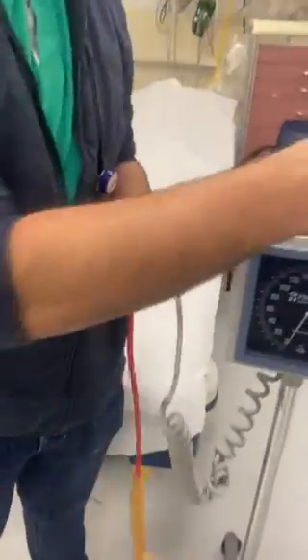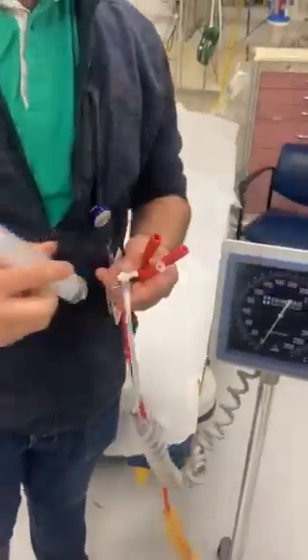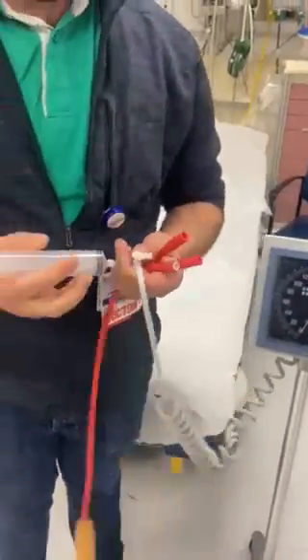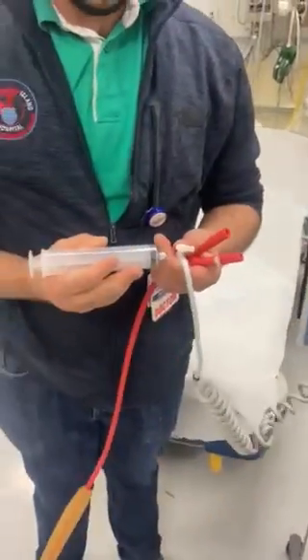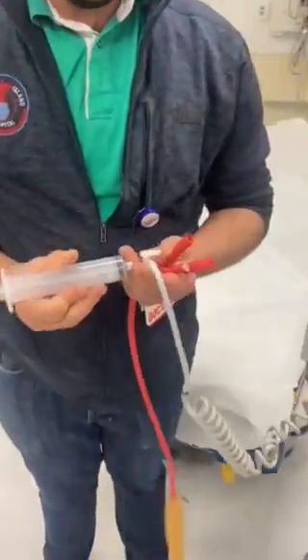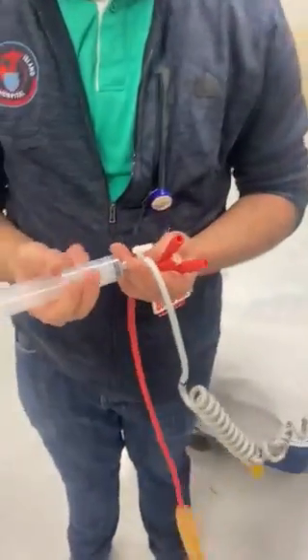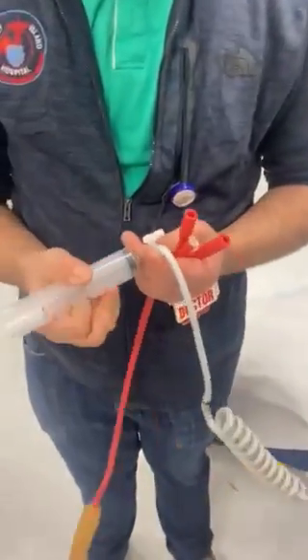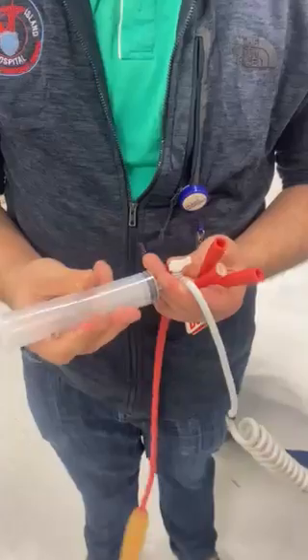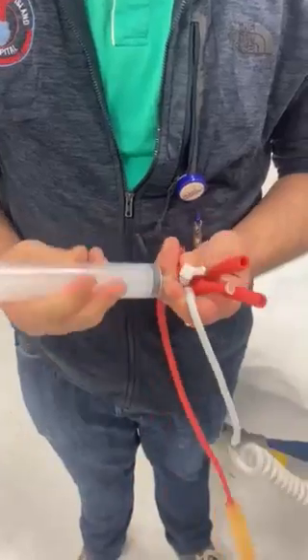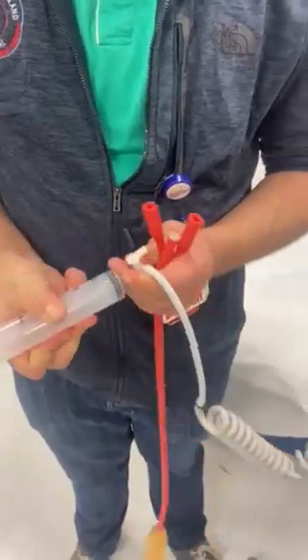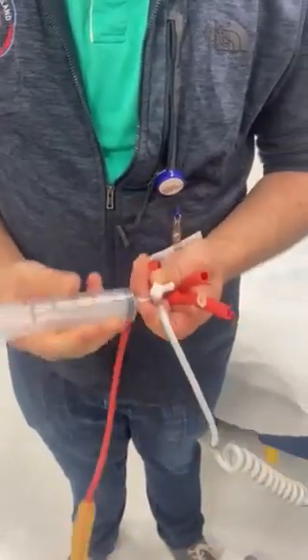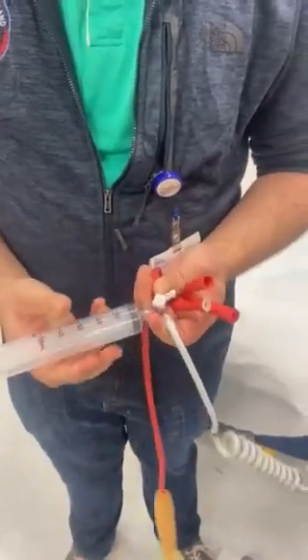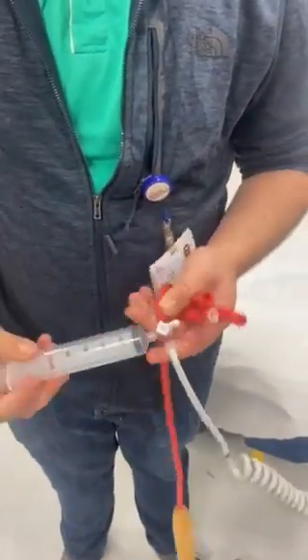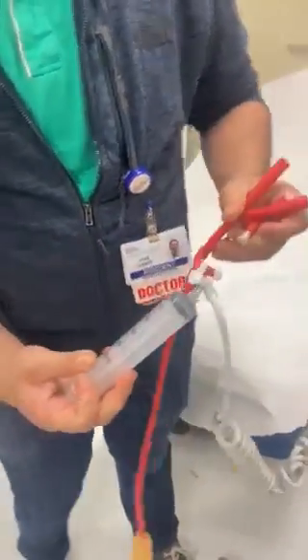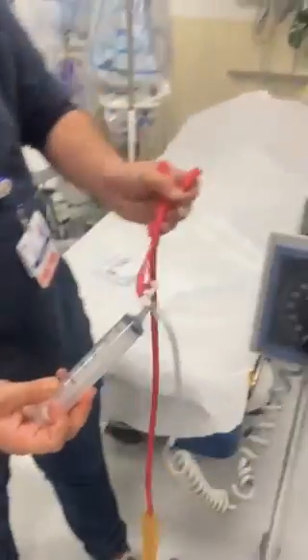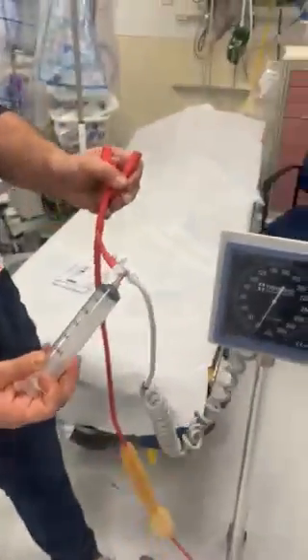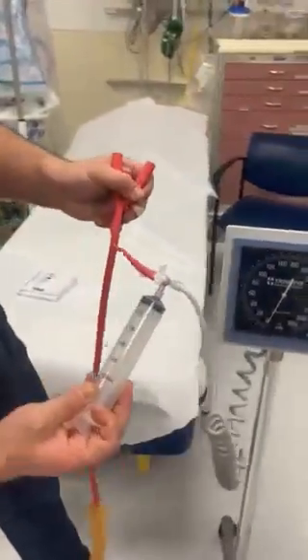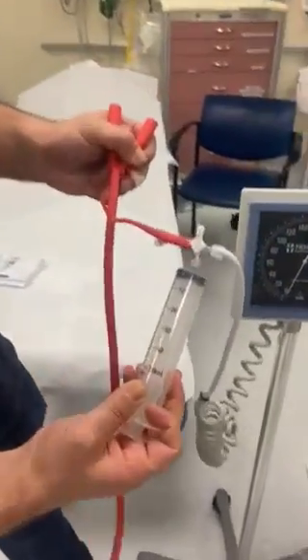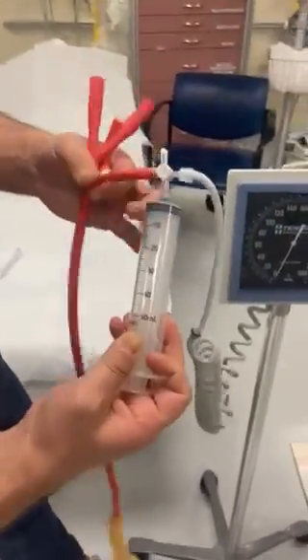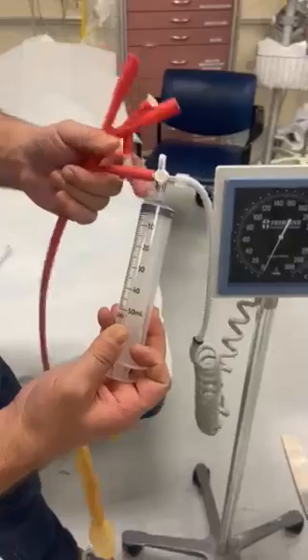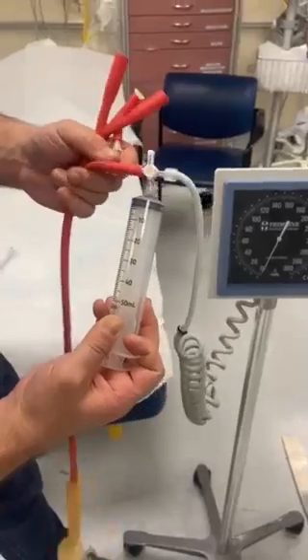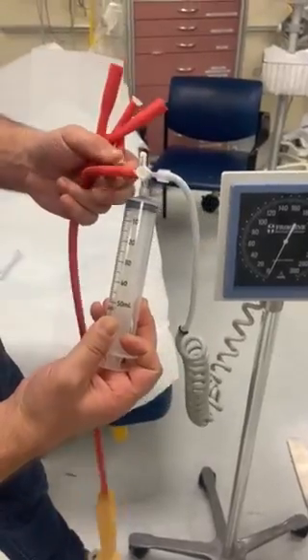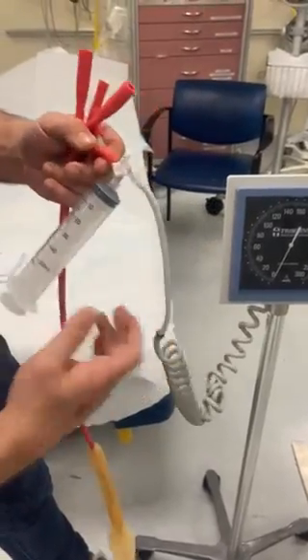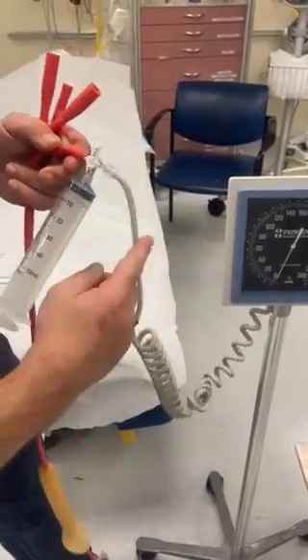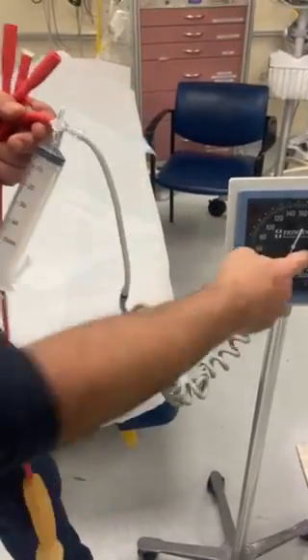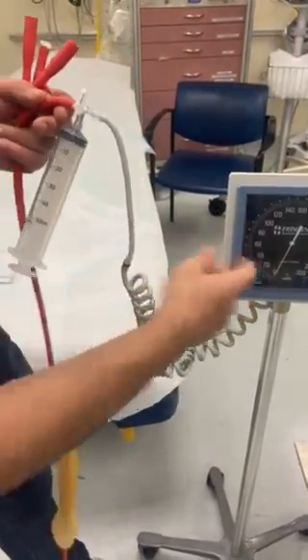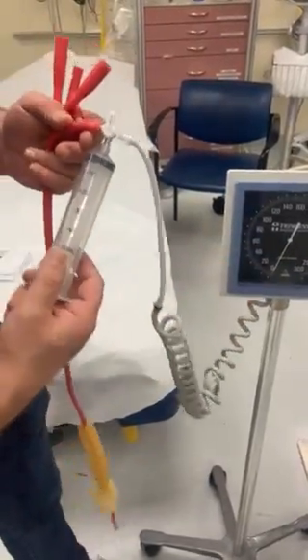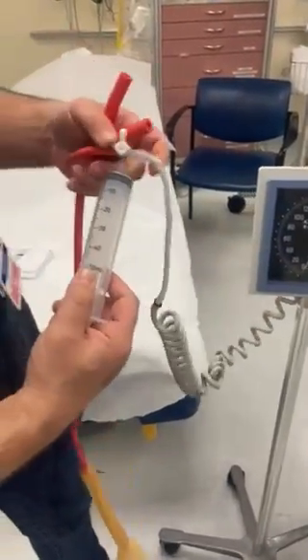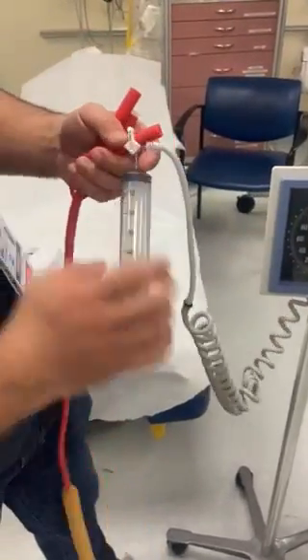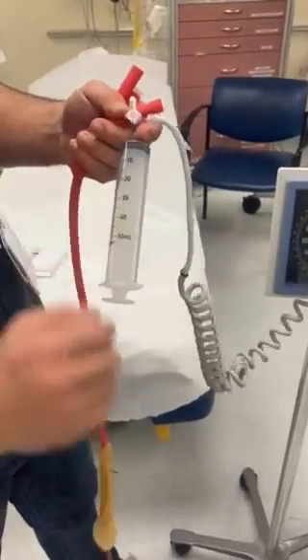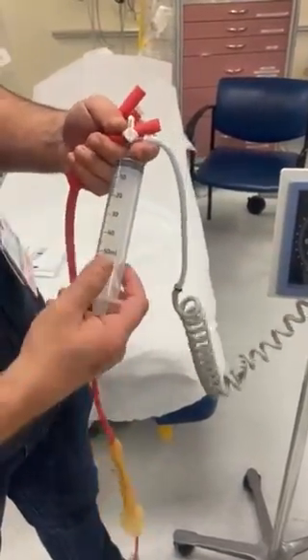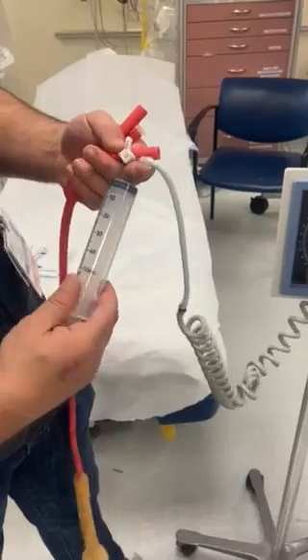You've got the 50cc syringe, and it's going to be set up like this: esophageal balloon on one side, cuff on the other, 50cc syringe on the bottom.